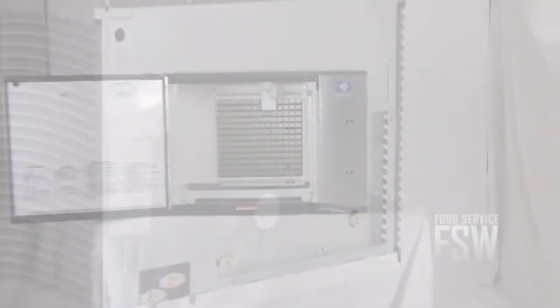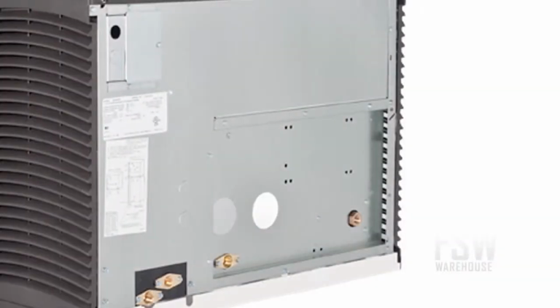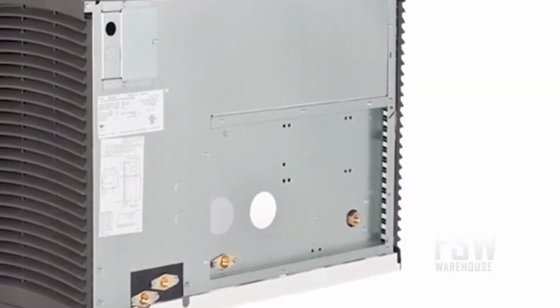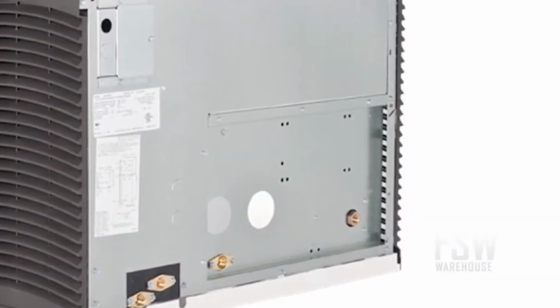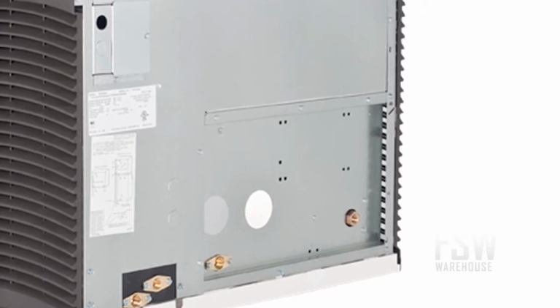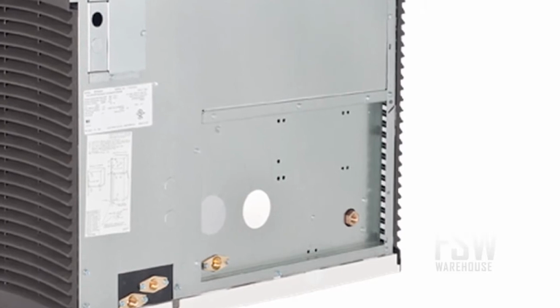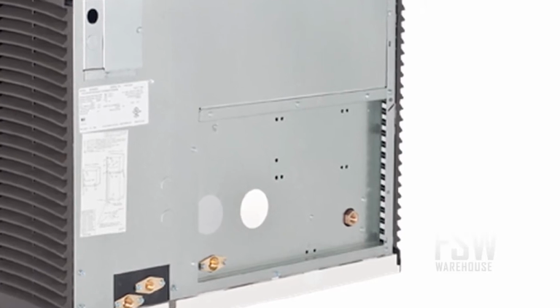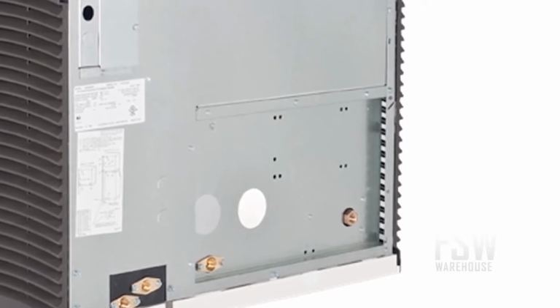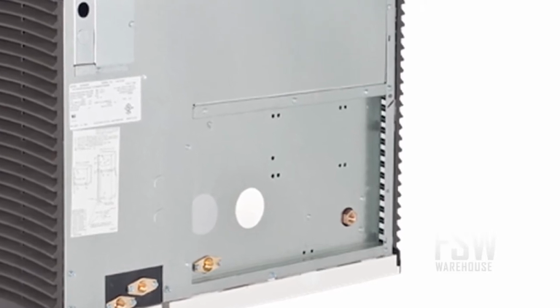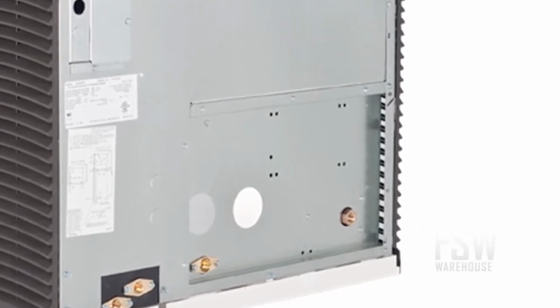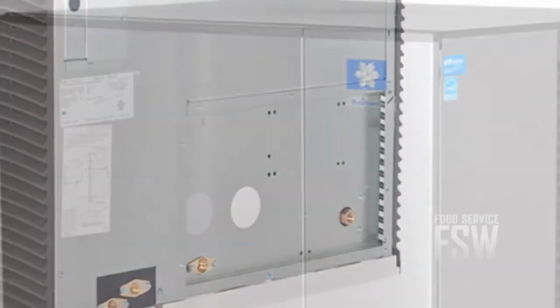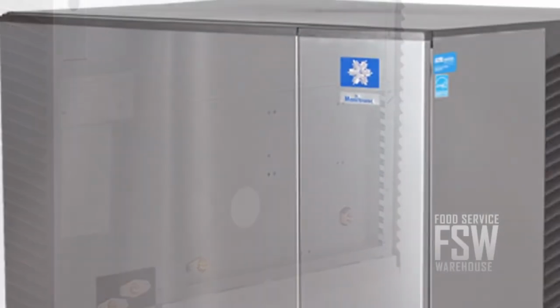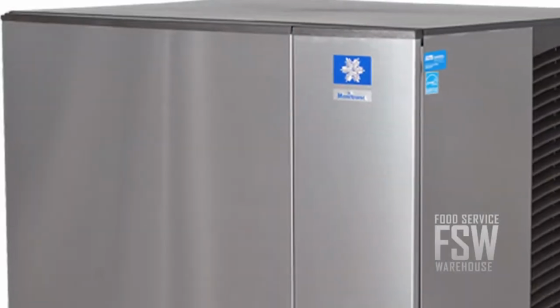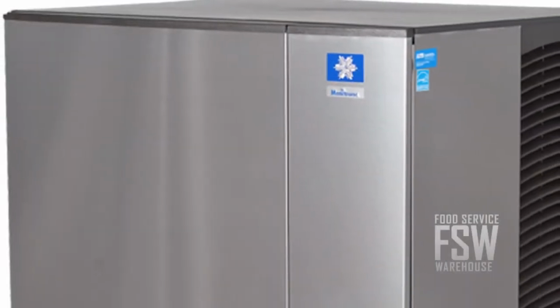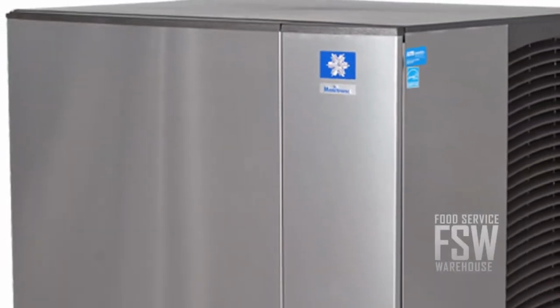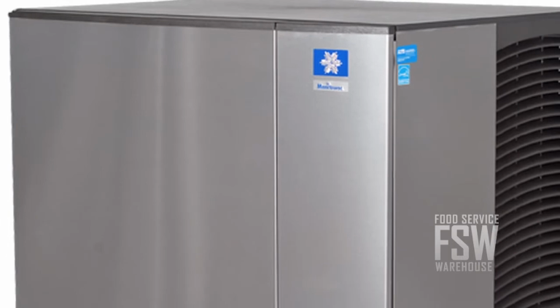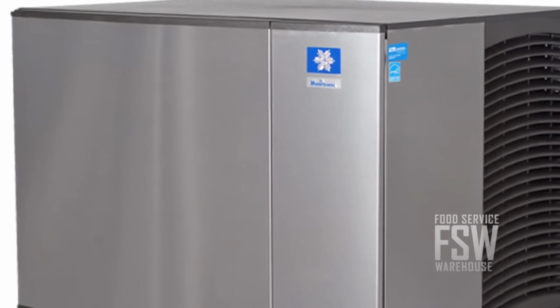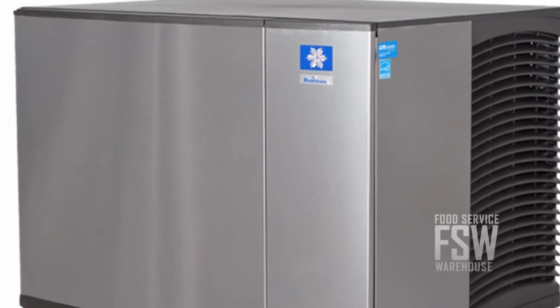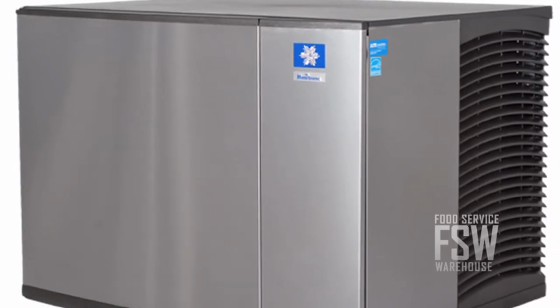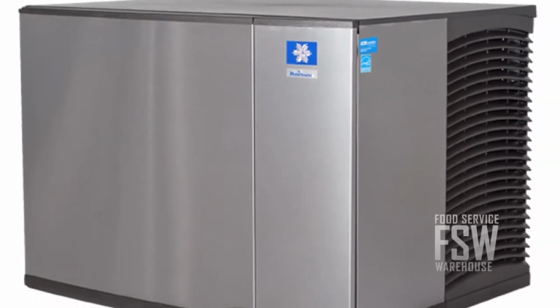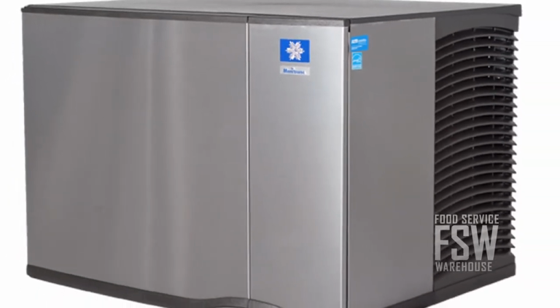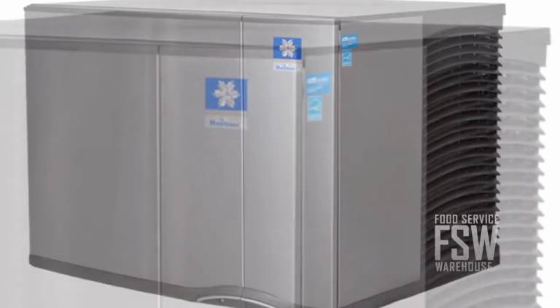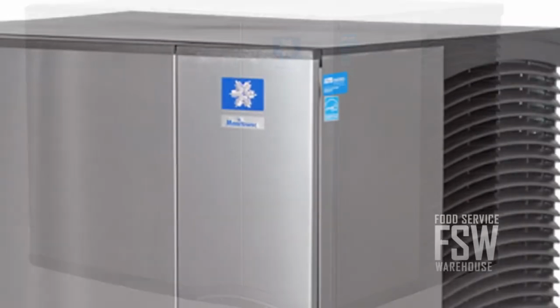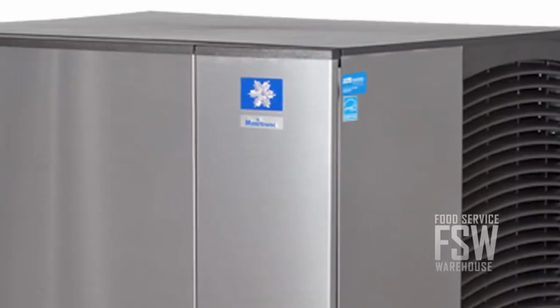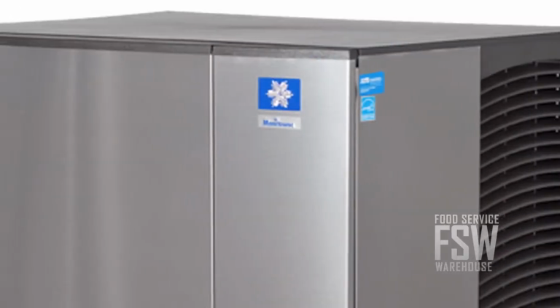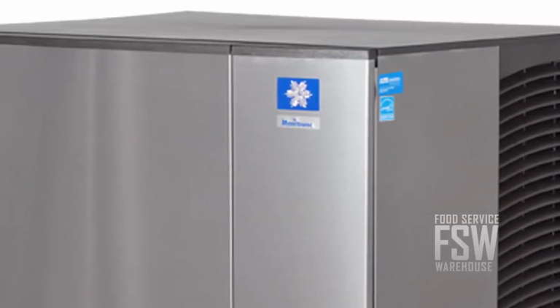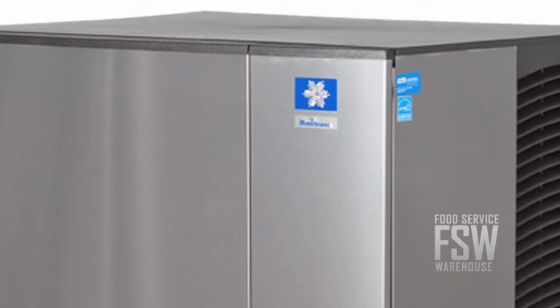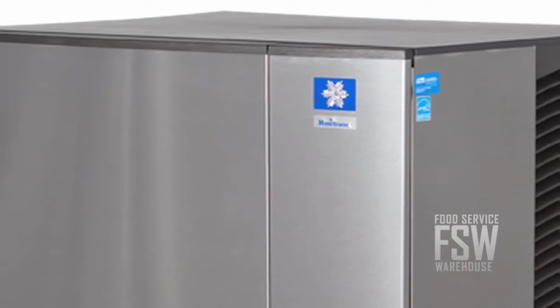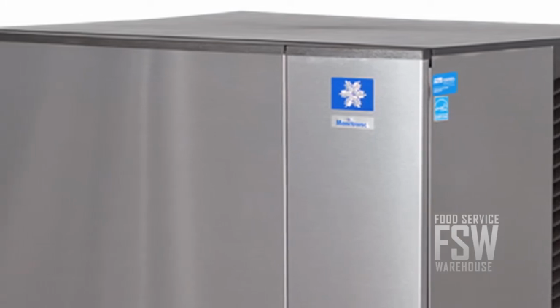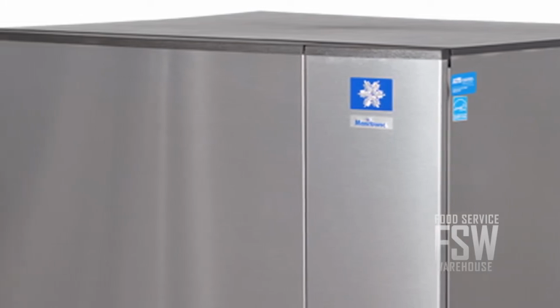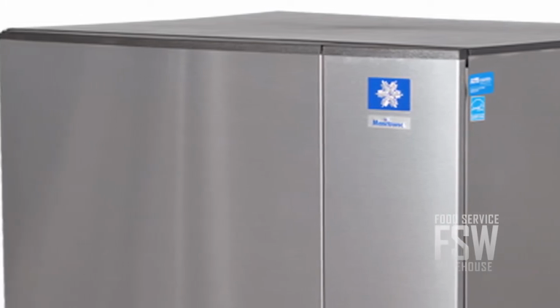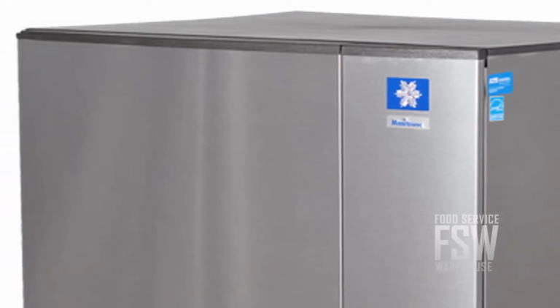The water-cooled condenser on this machine uses a lot of water but keeps the machine cool and functional in hot environments. It is rated as a CEE Tier 3 energy efficient product, so you can turn on this ice maker knowing it's better for the environment than many comparable machines.